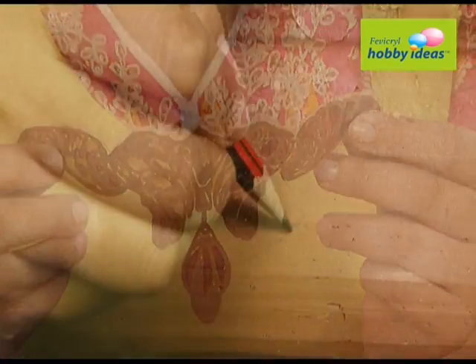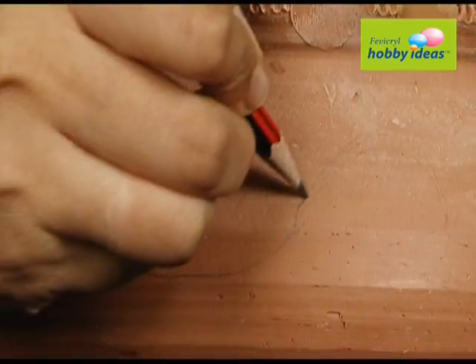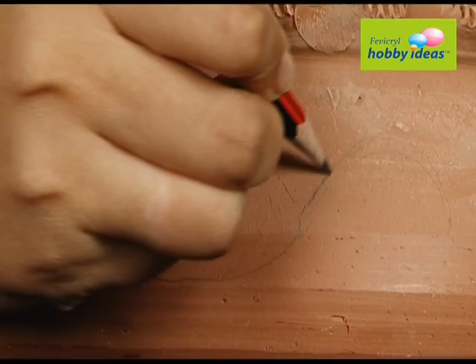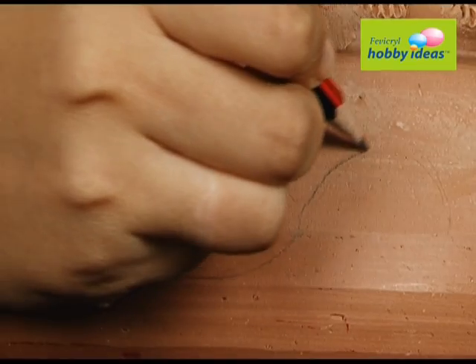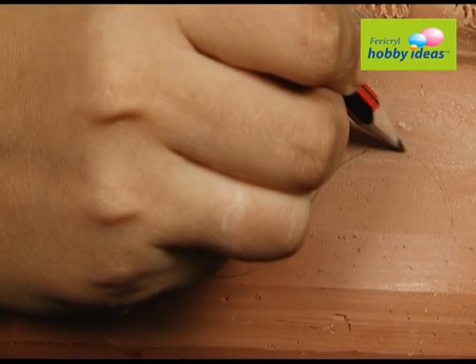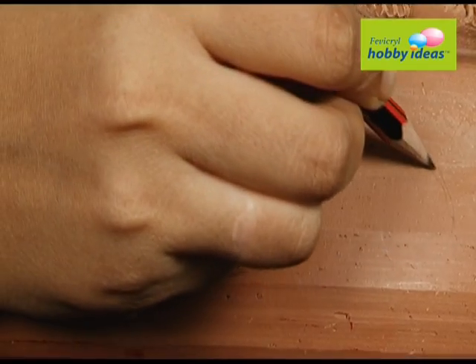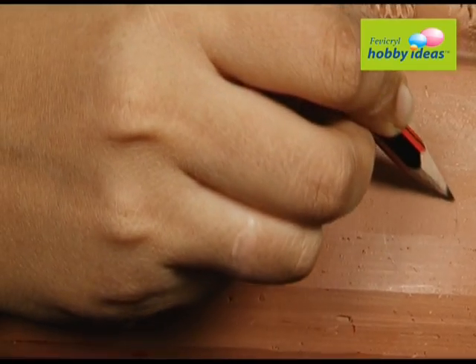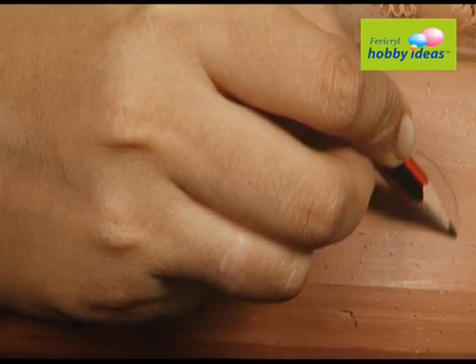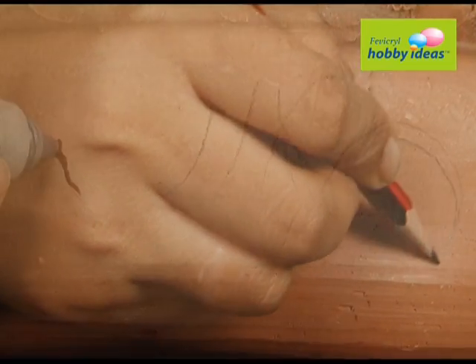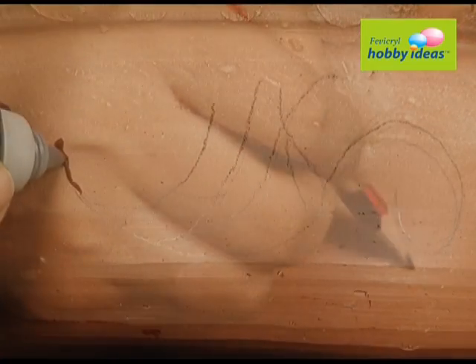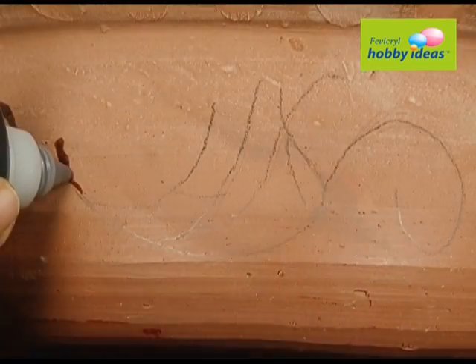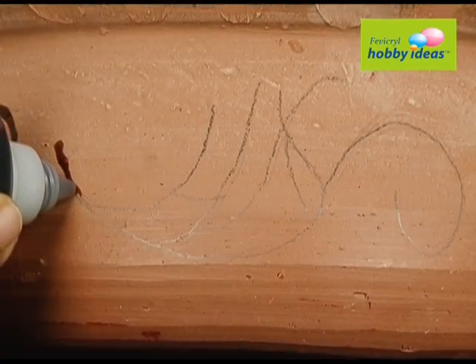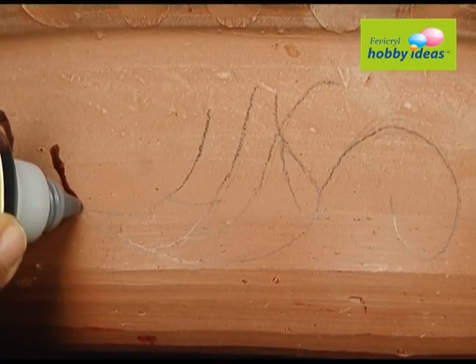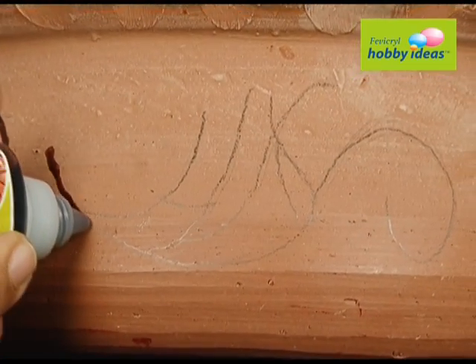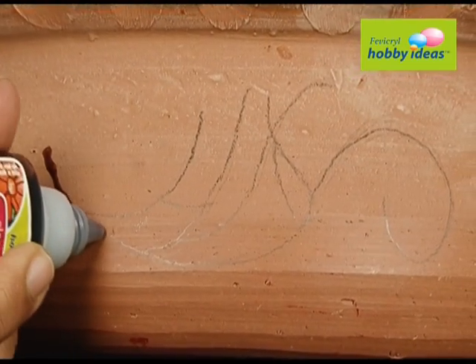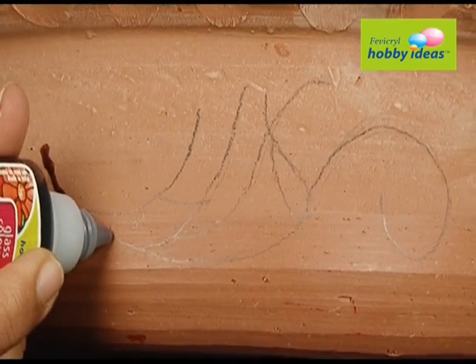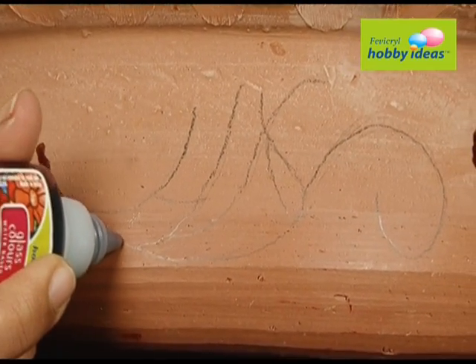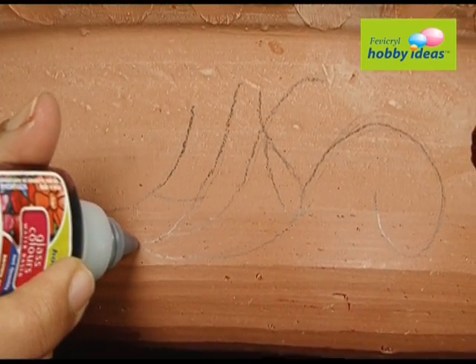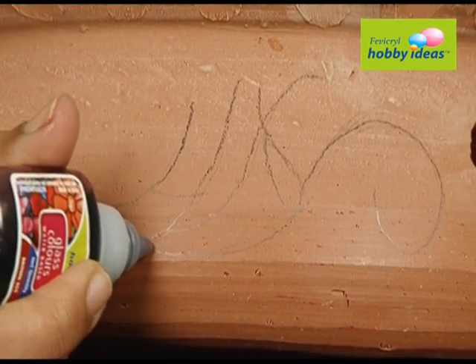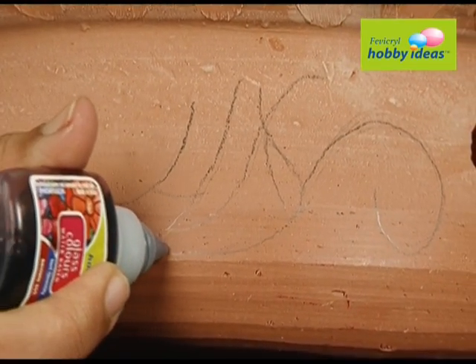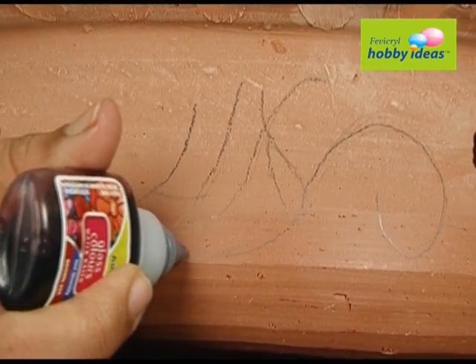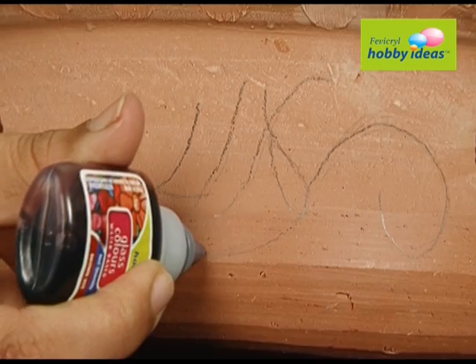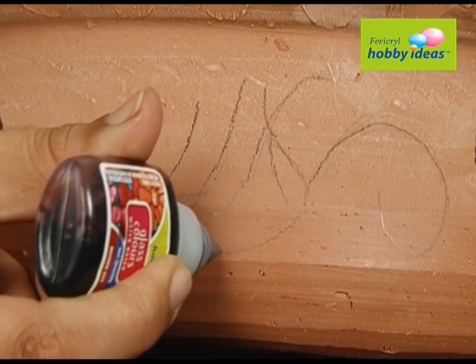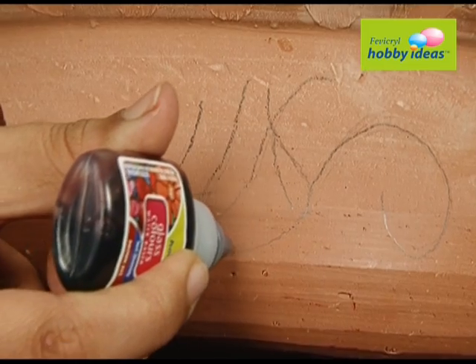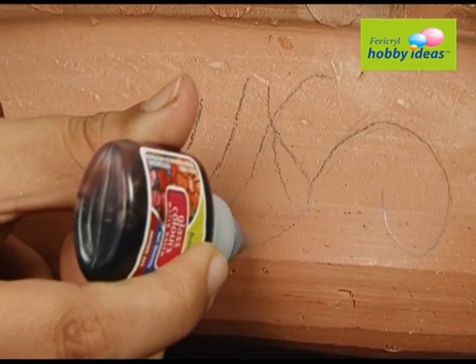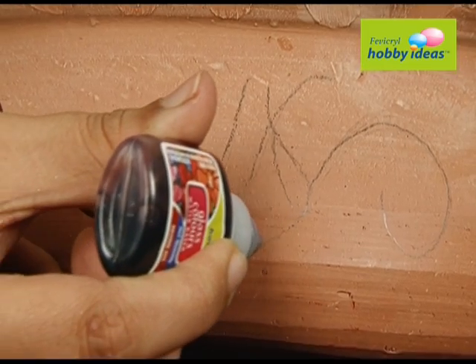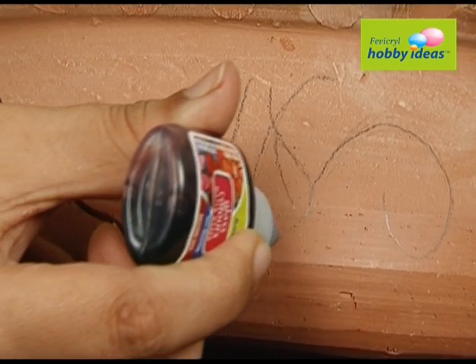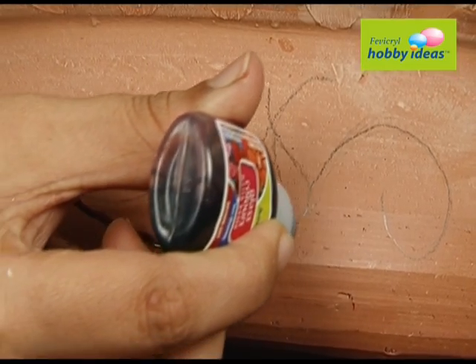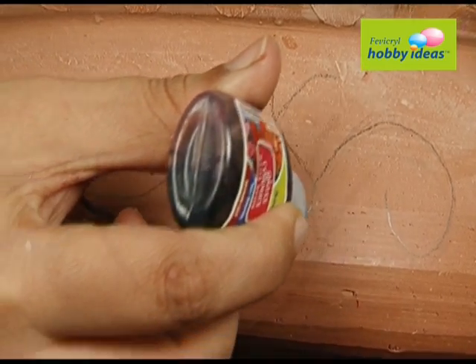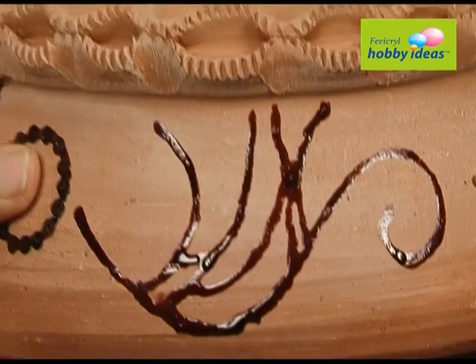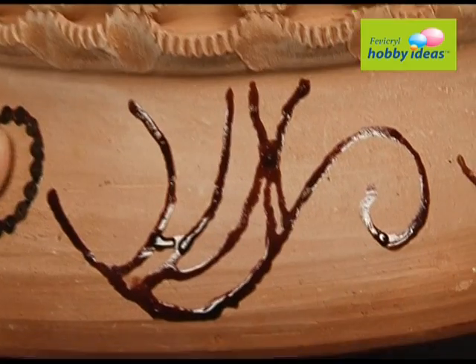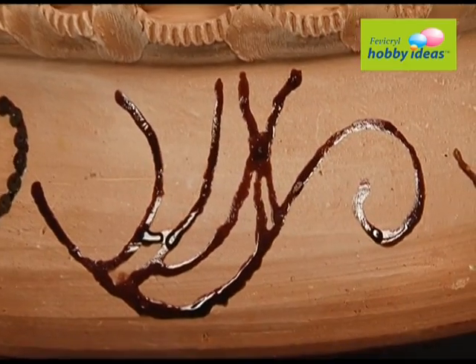Trace the design on the pot and outline it with Hobby Ideas Glass Color Water Based Brown 855. Let it dry.